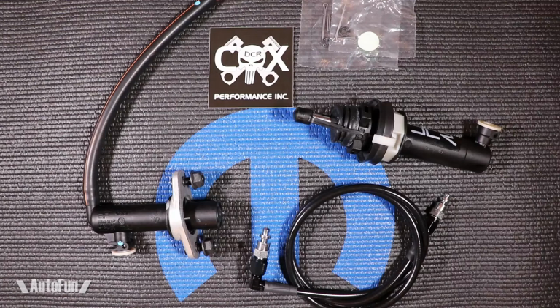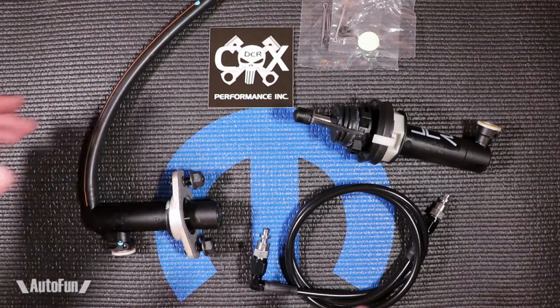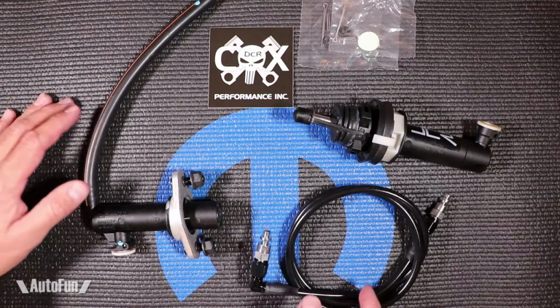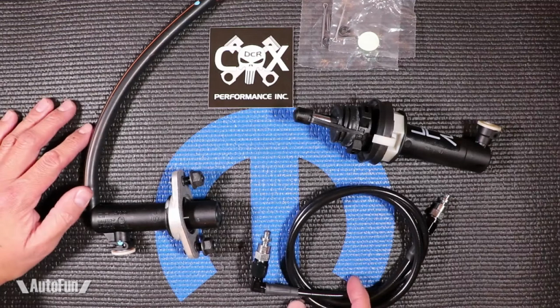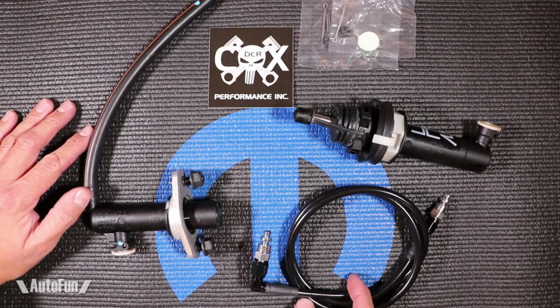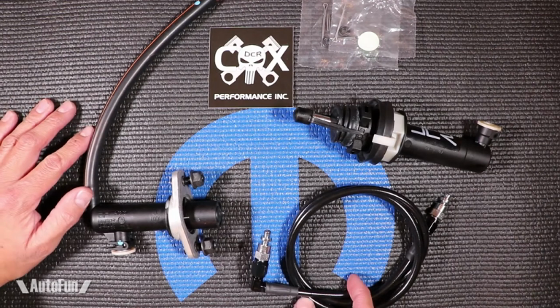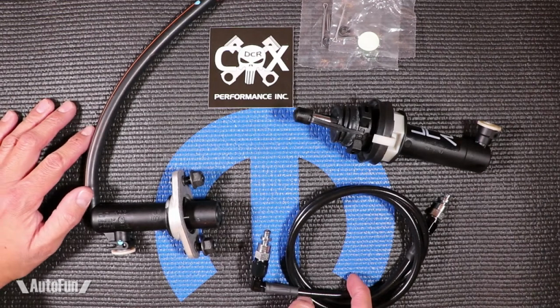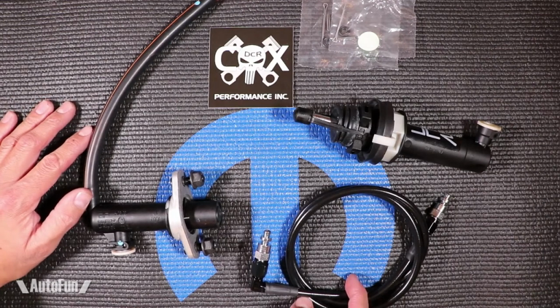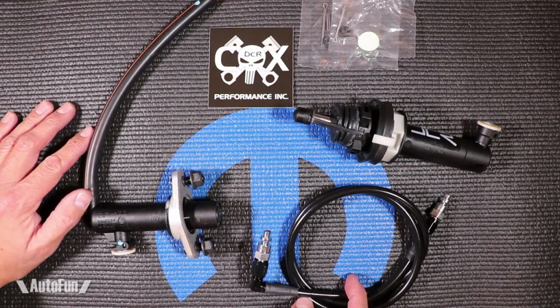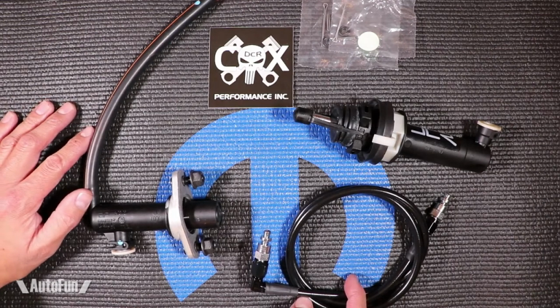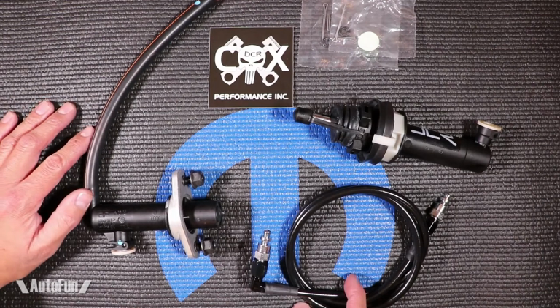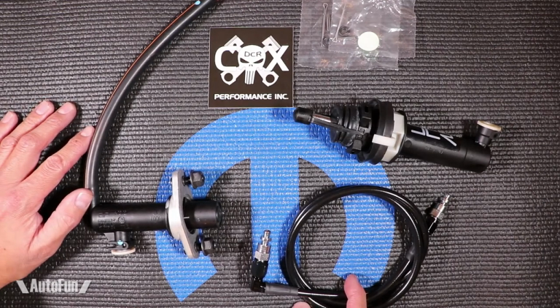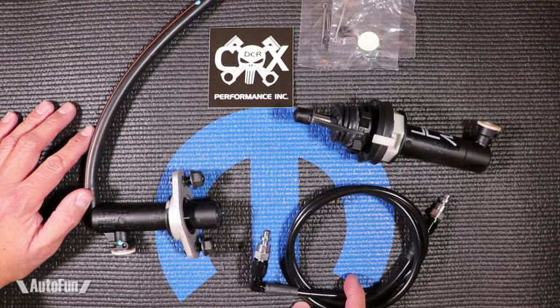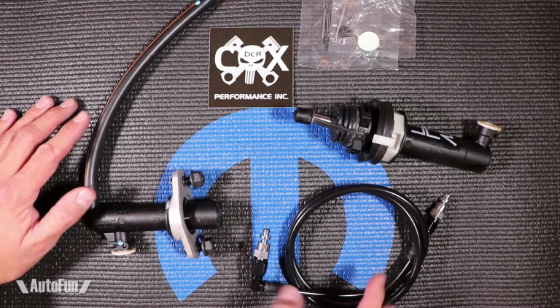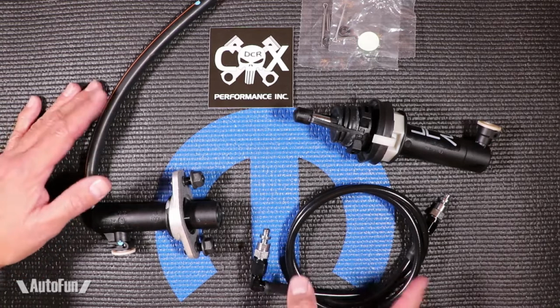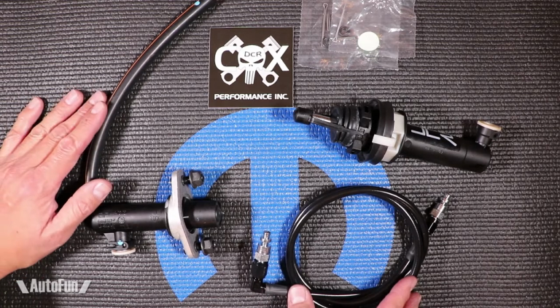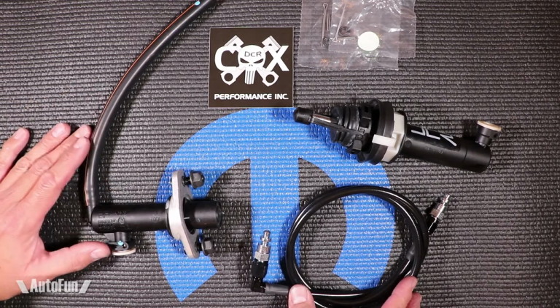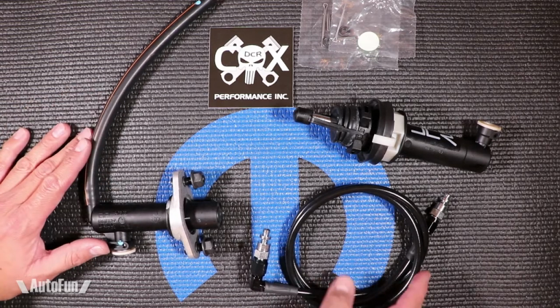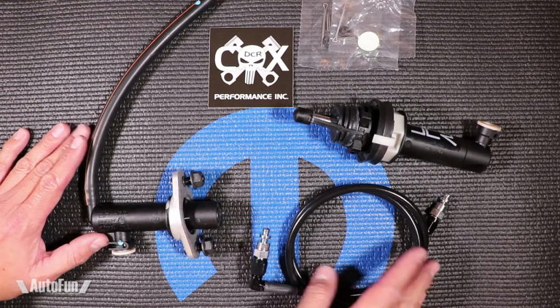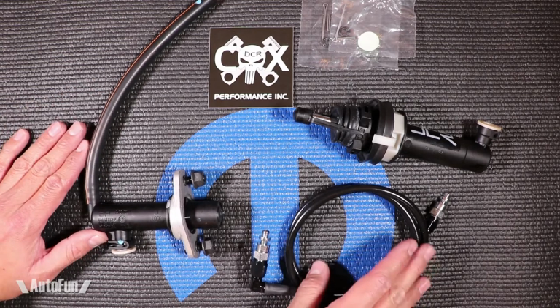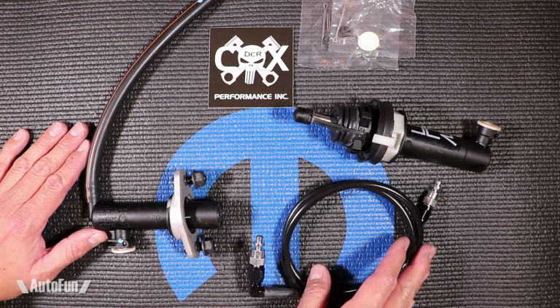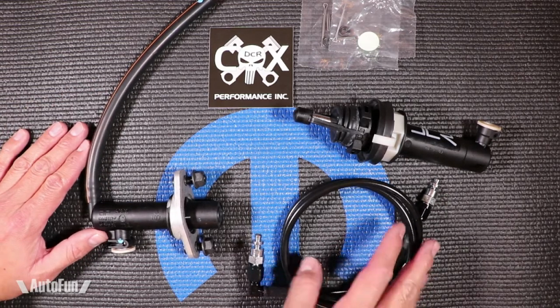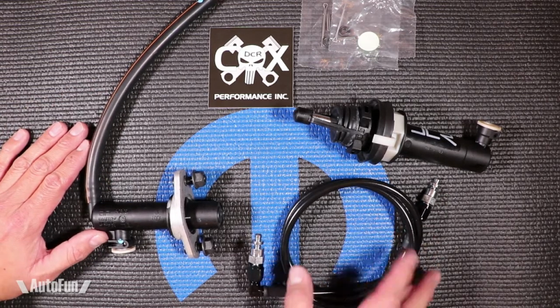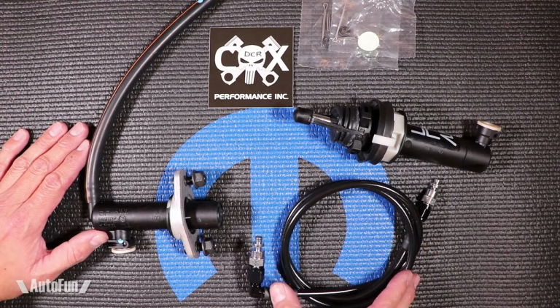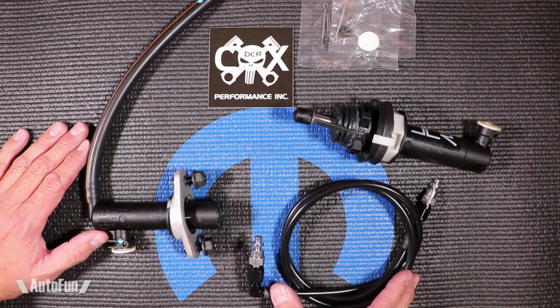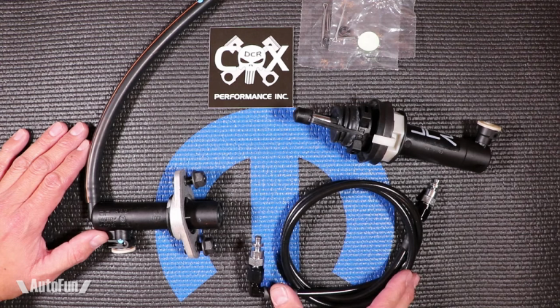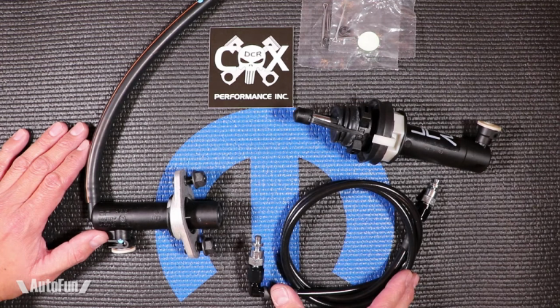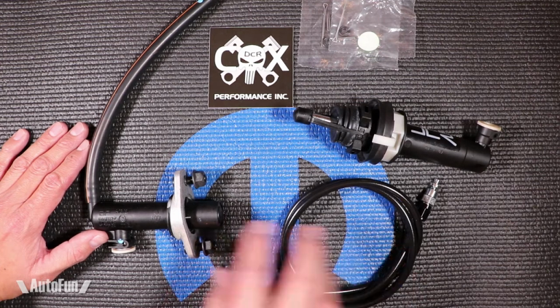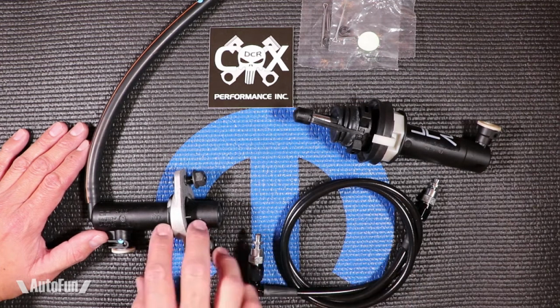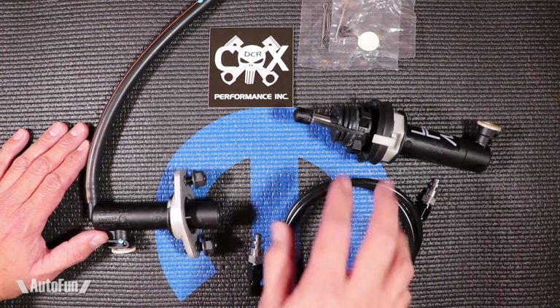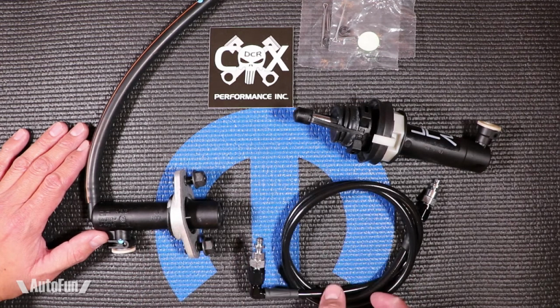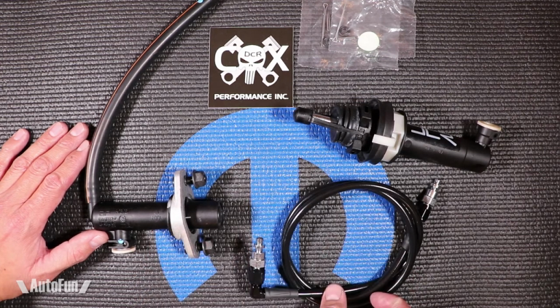Hey guys, Alex the Car Guy here and welcome to another part review. Today I'm going to be talking about the hydraulic clutch system in the Dodge SRT4 and these are all aftermarket parts for it. So first I'm going to explain how the system works, then we'll focus on each individual part.